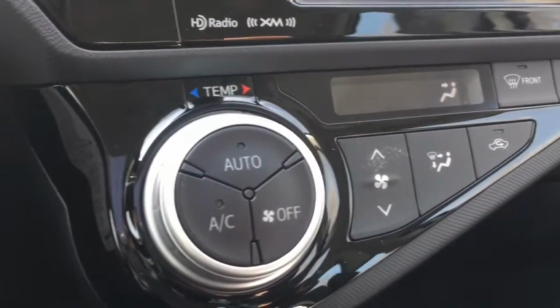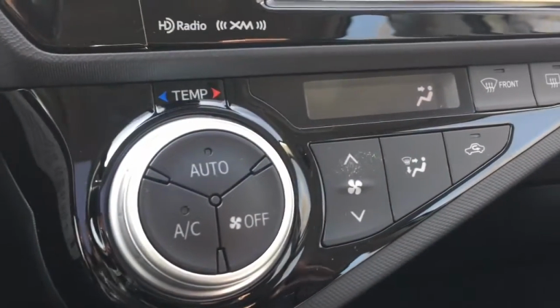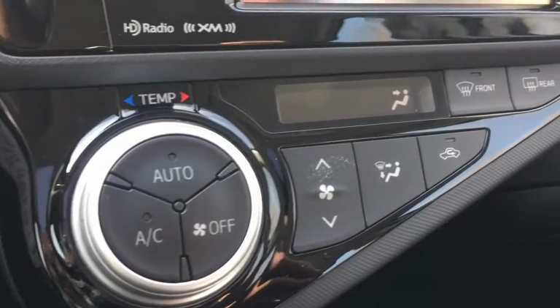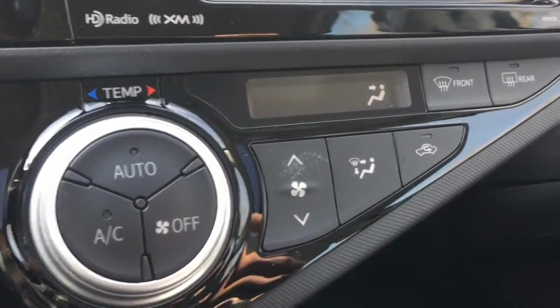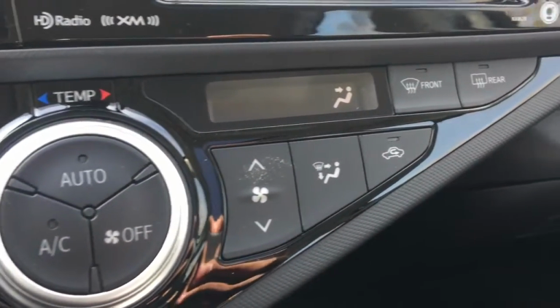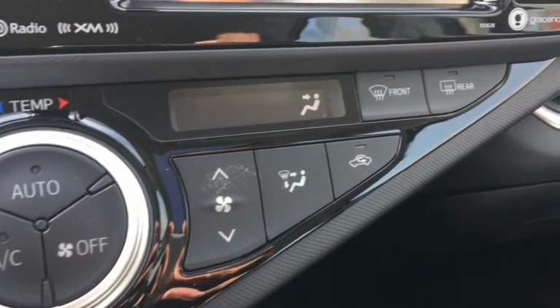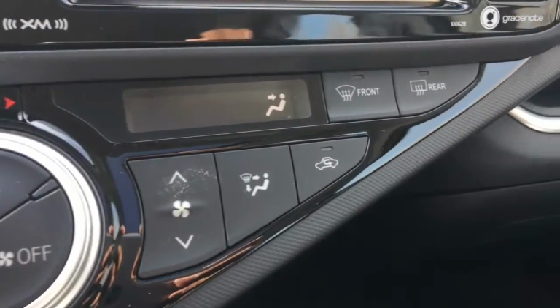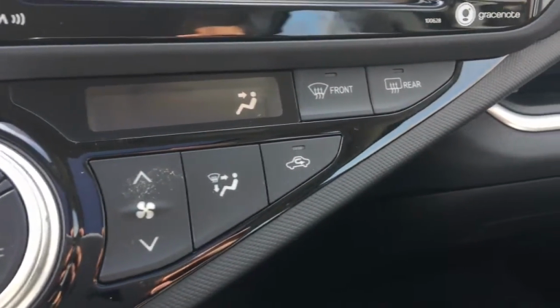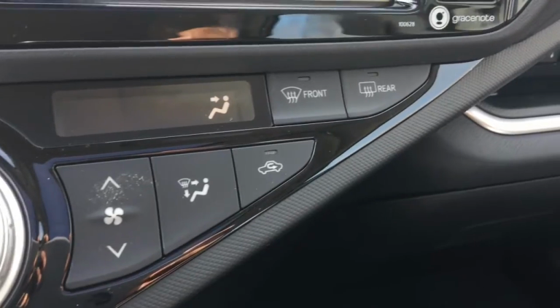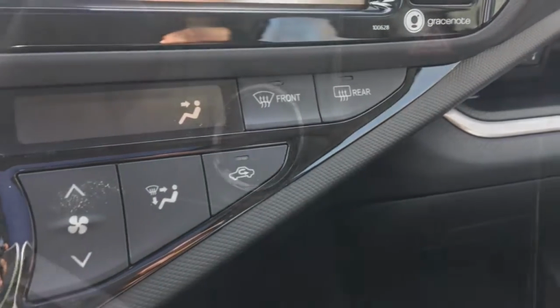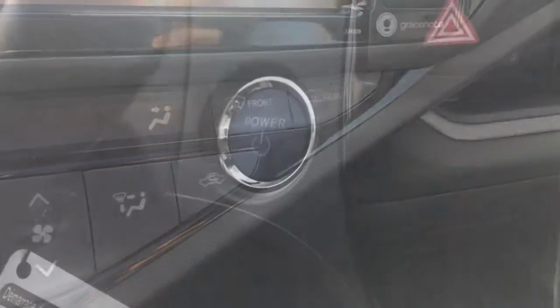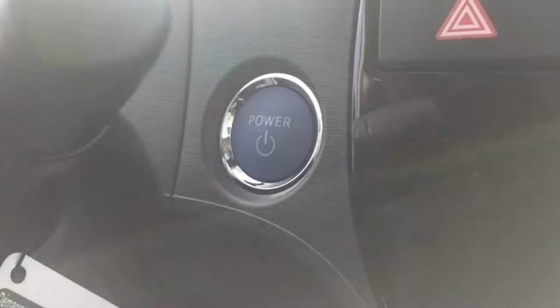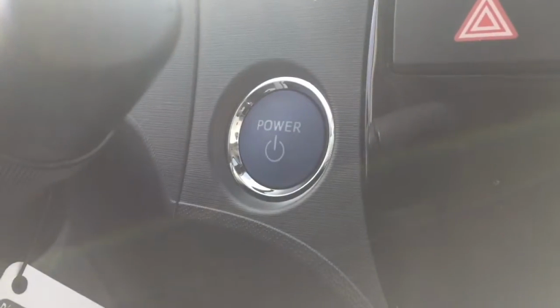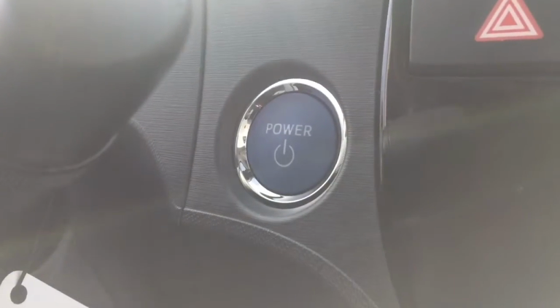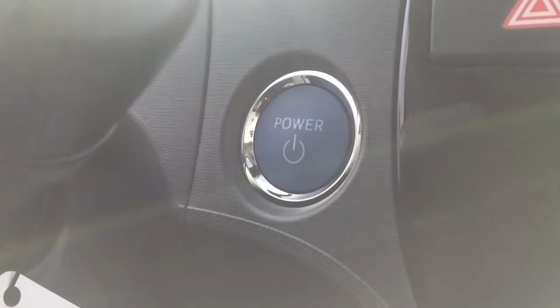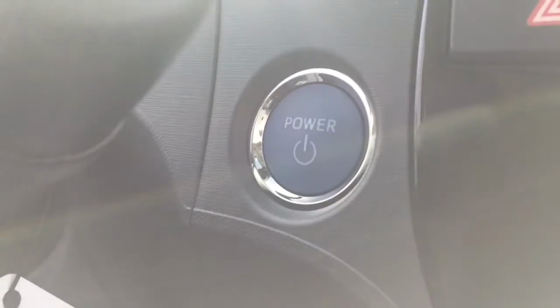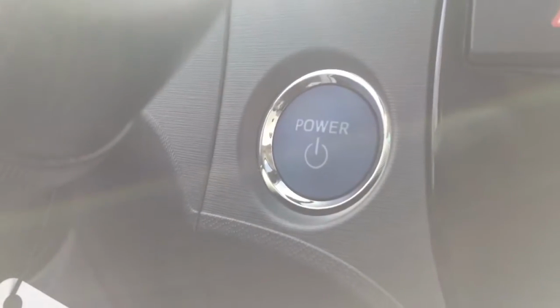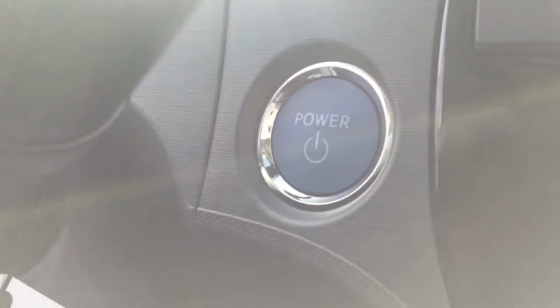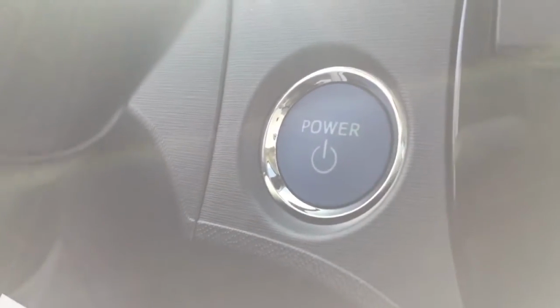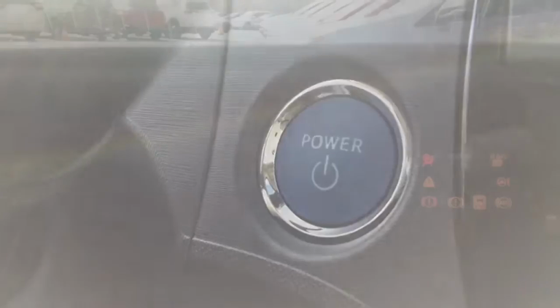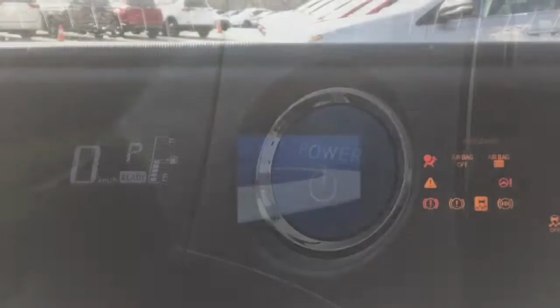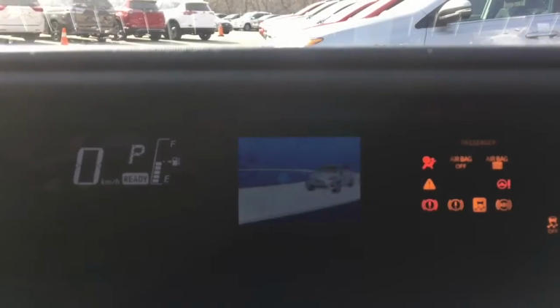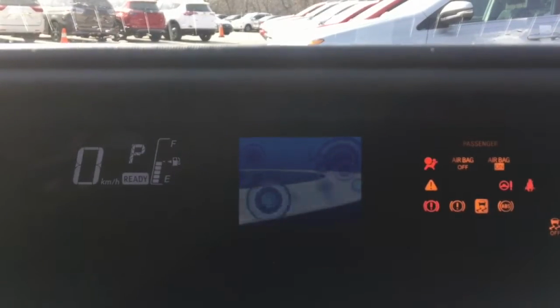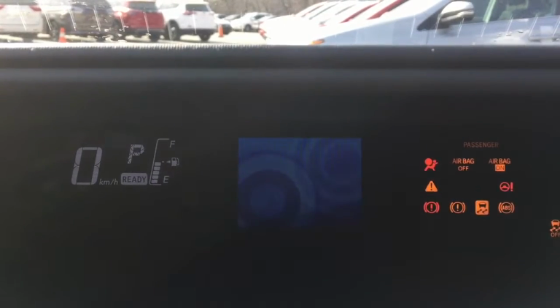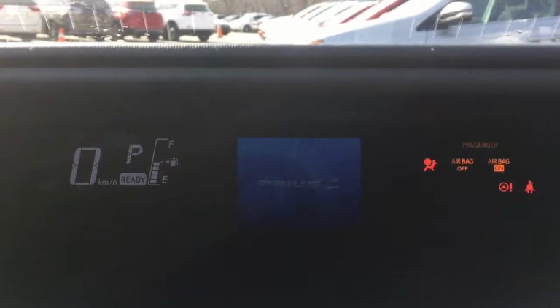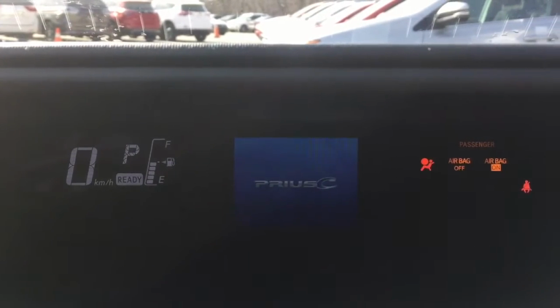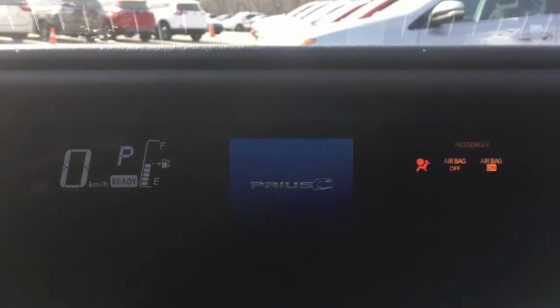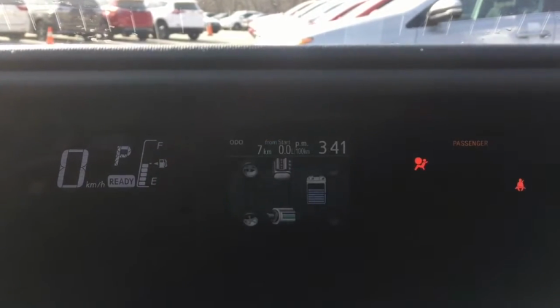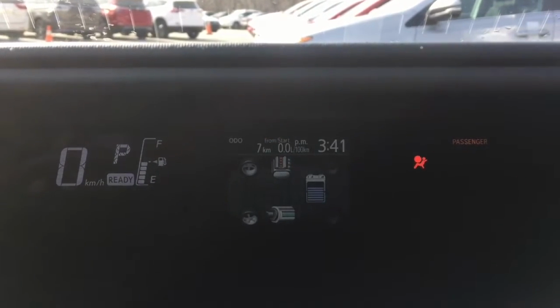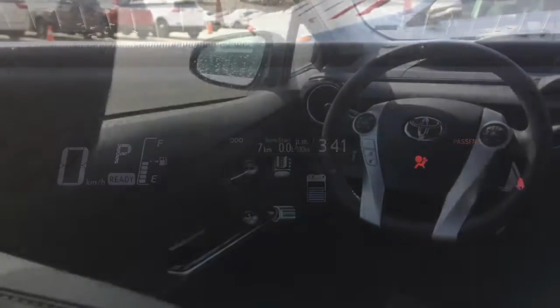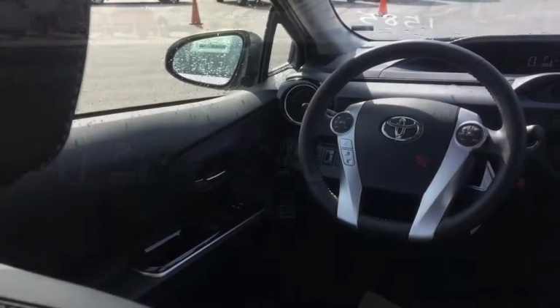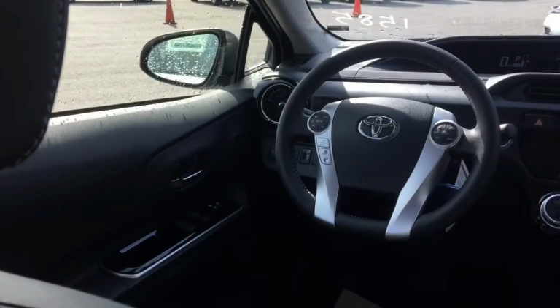Additional features include touch tracer display, push button start, smart key system with driver door handle touch lock and unlock sensors, tonneau cover, heated front seats with soft tacks, driver seat cushion height adjustment.